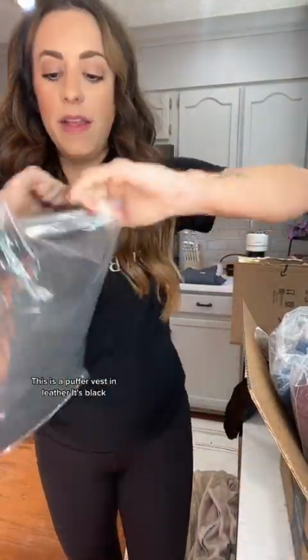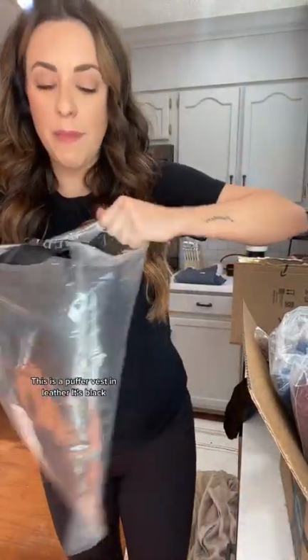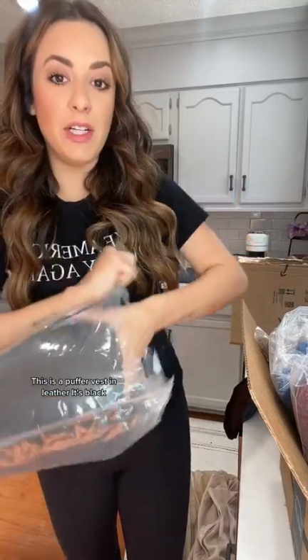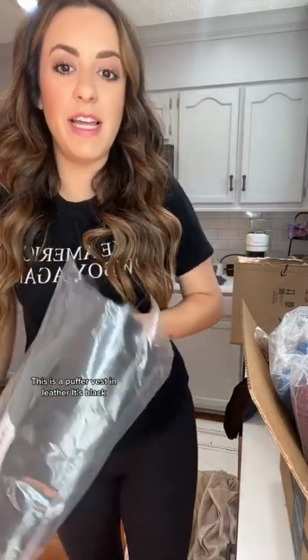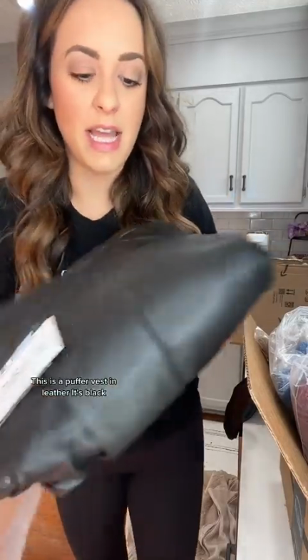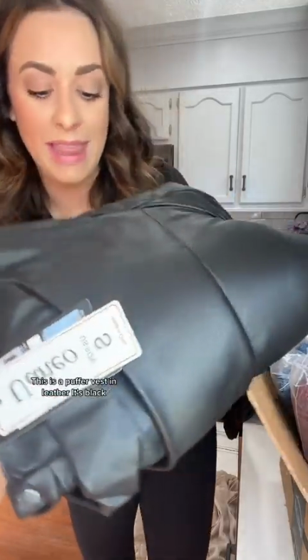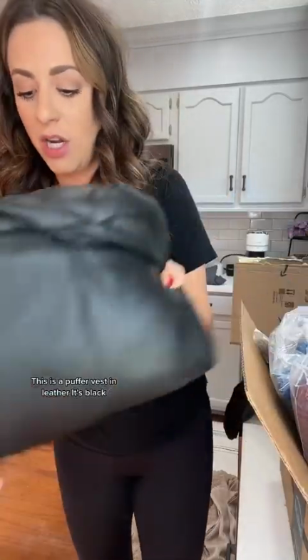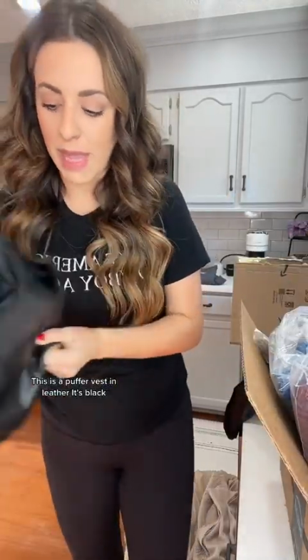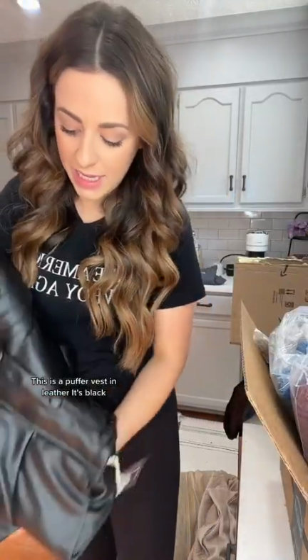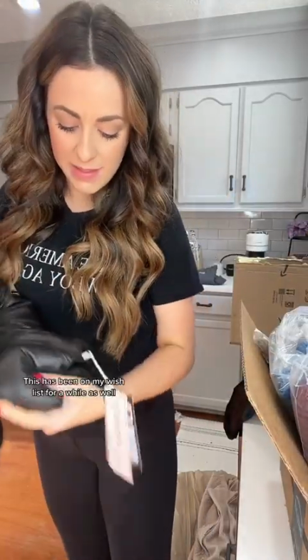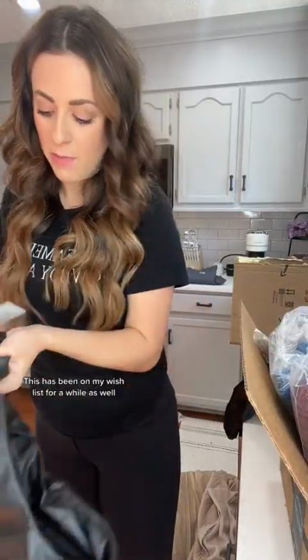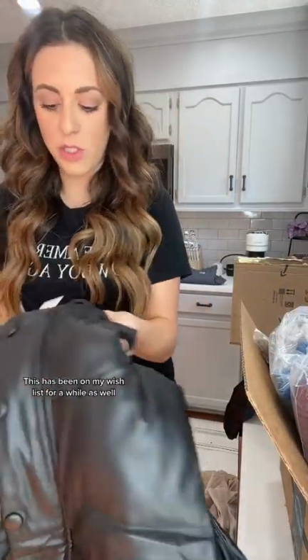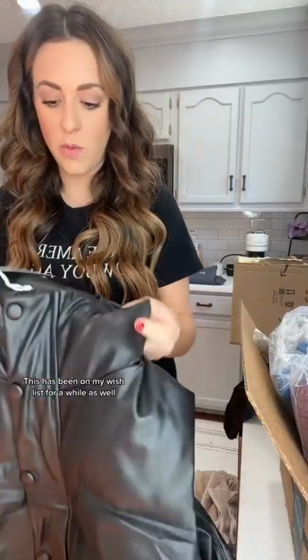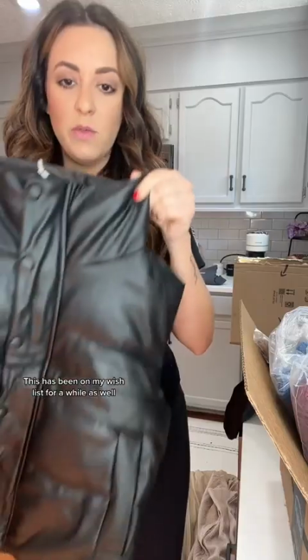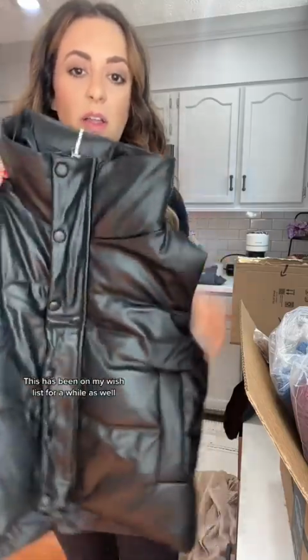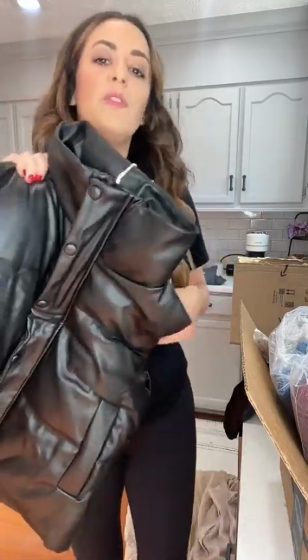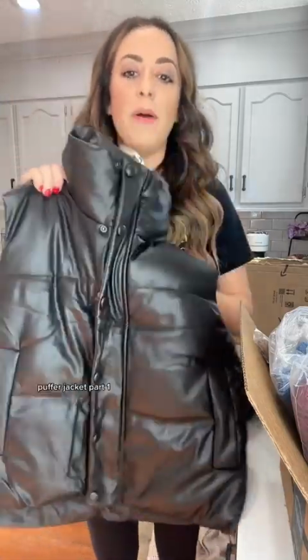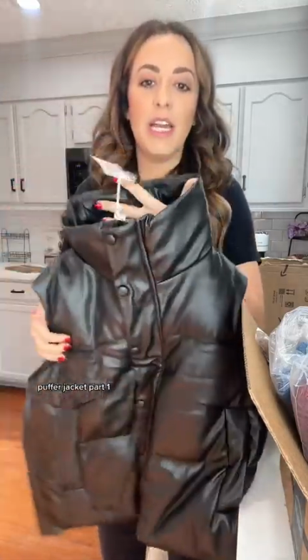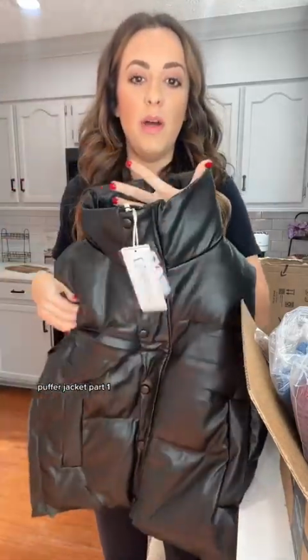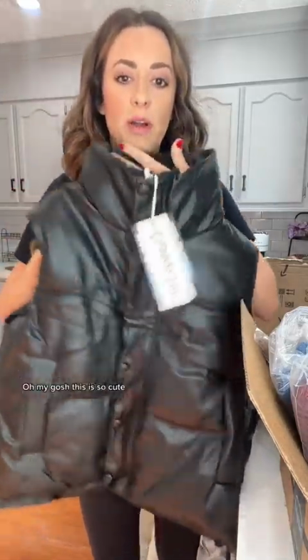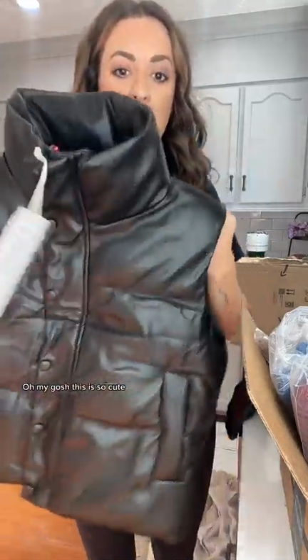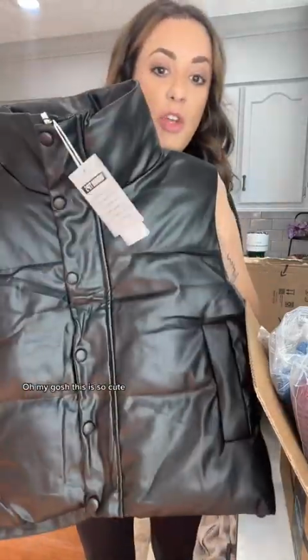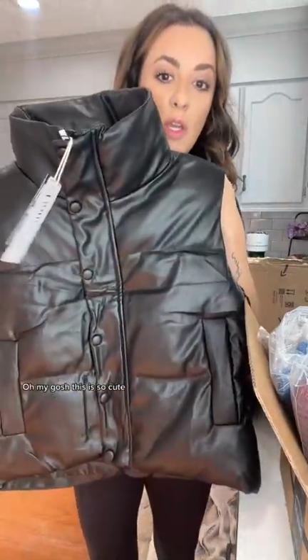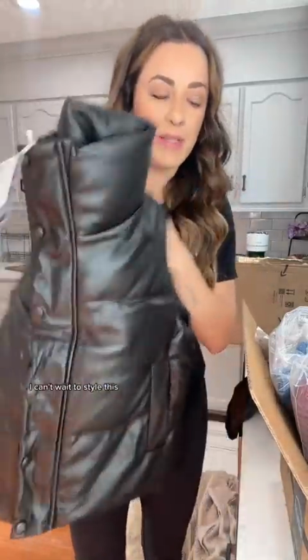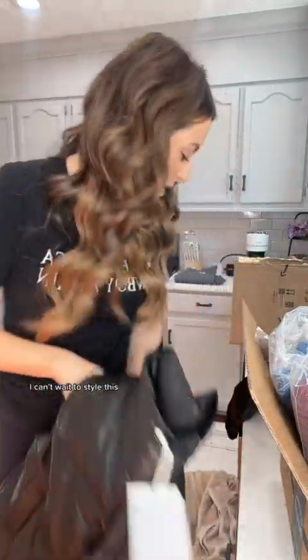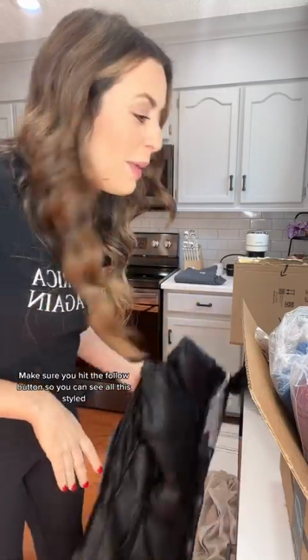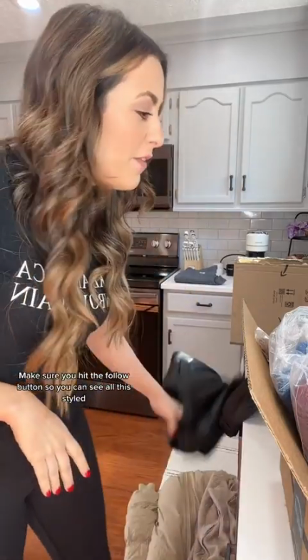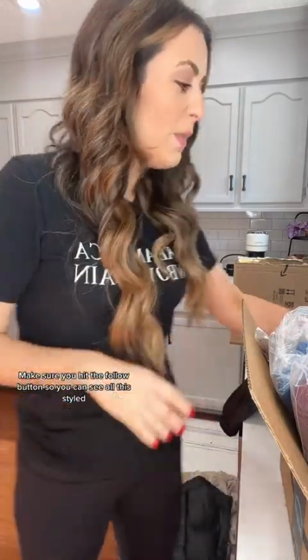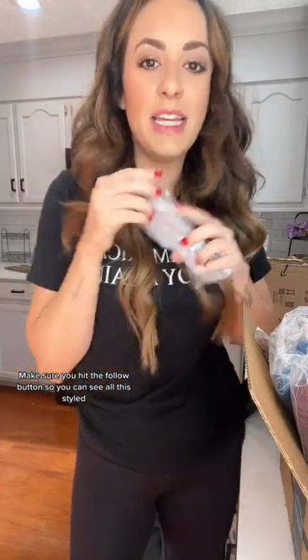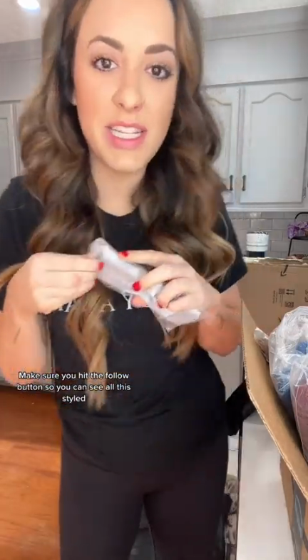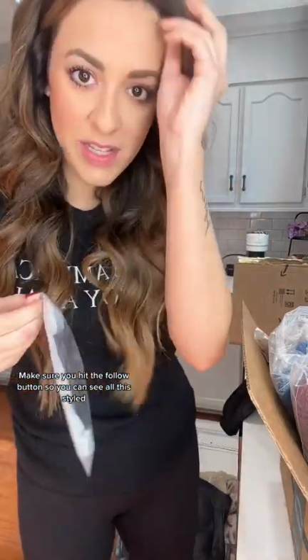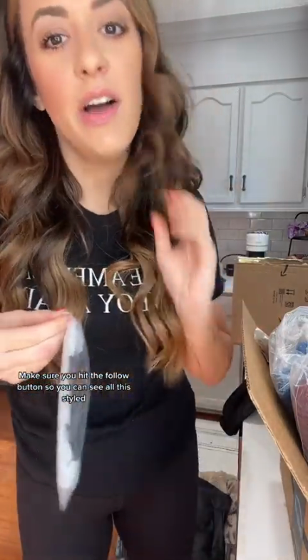This is a puffer vest in leather. It's black. This has been on my wish list for a while, just like that puffer jacket in part one. Oh my gosh, this is so cute. I can't wait to style this. Make sure you hit the follow button so you can see all this styled.